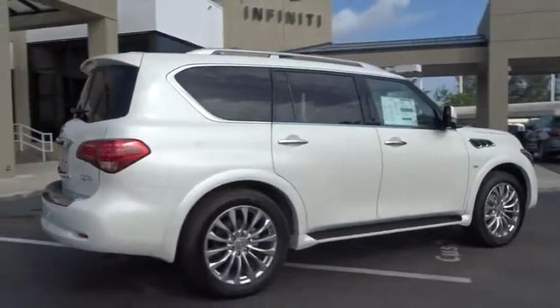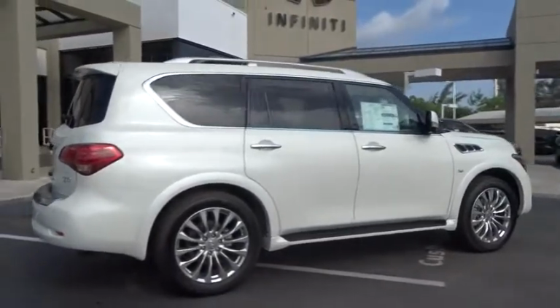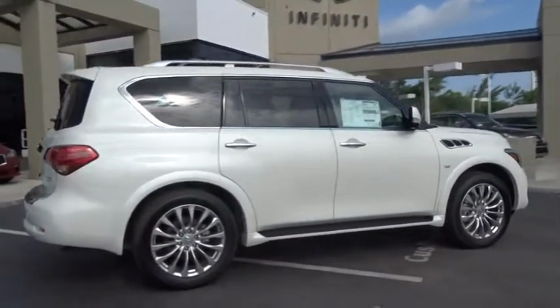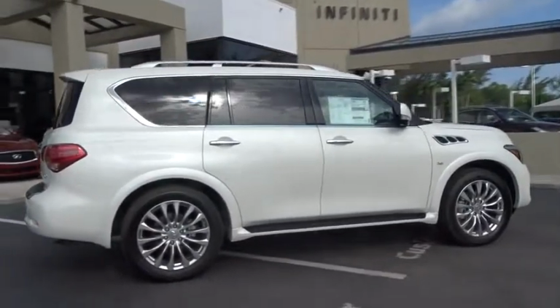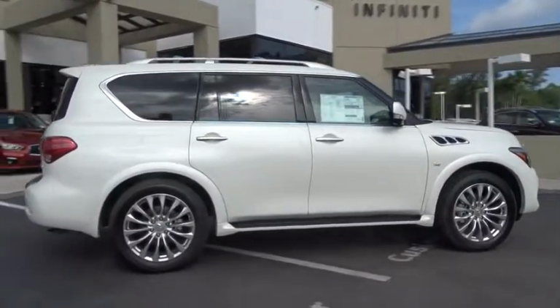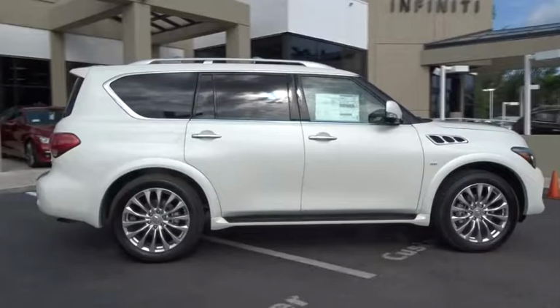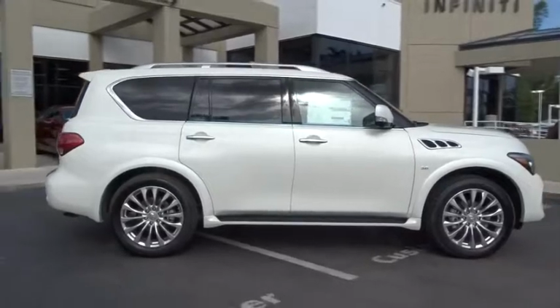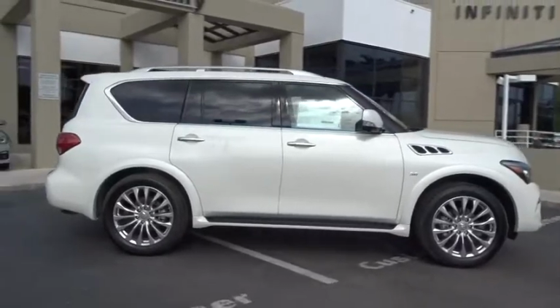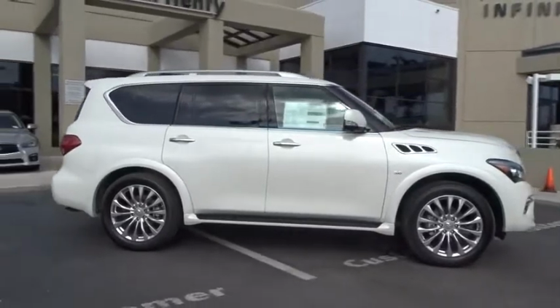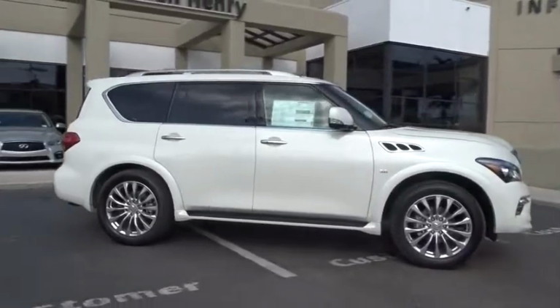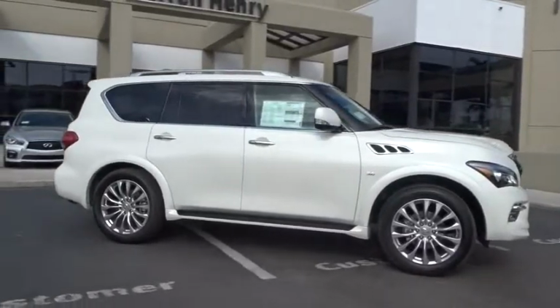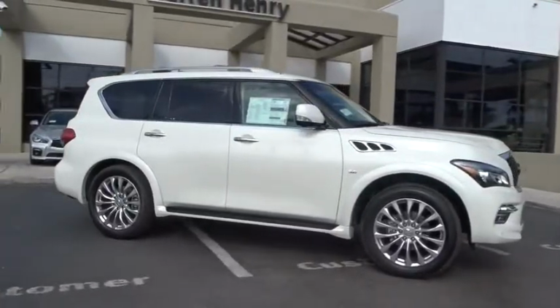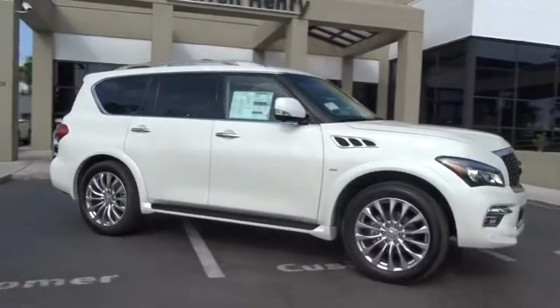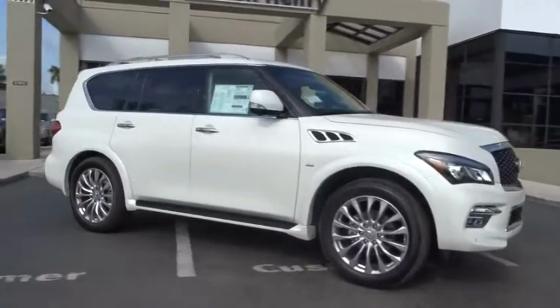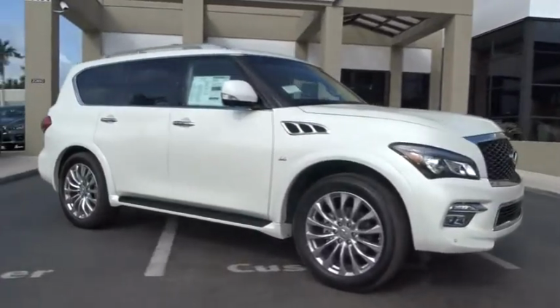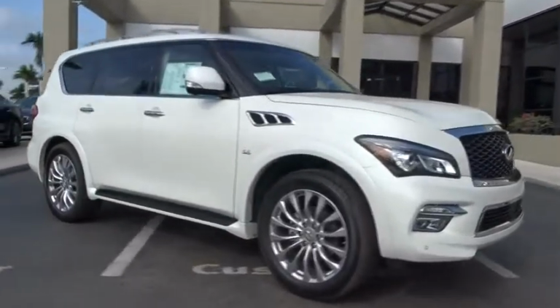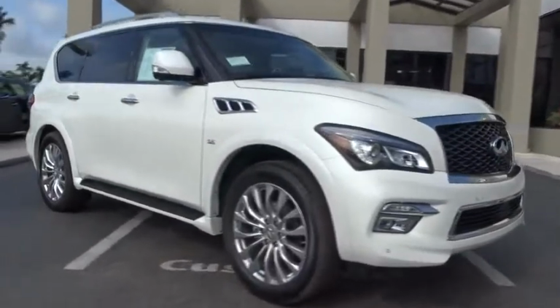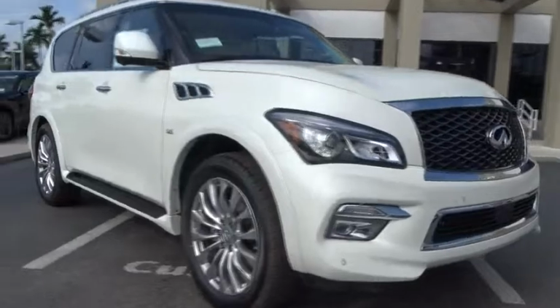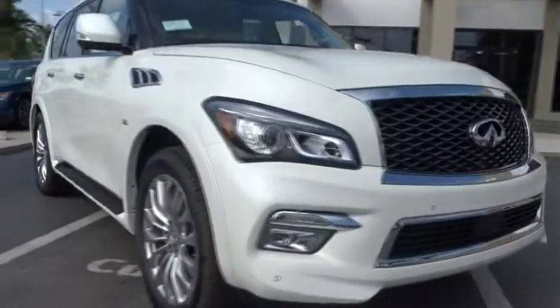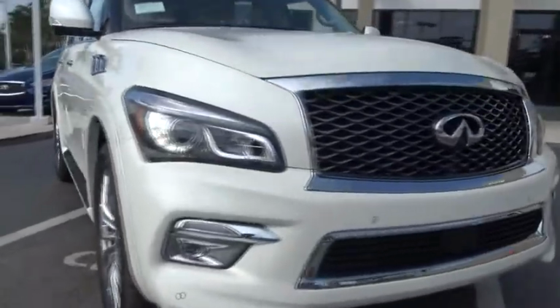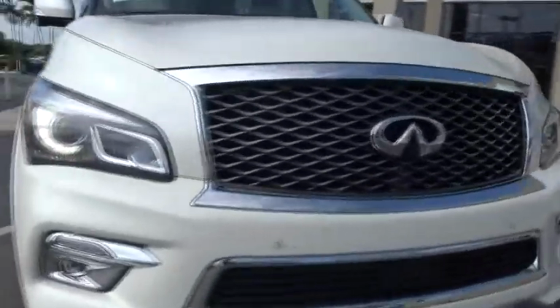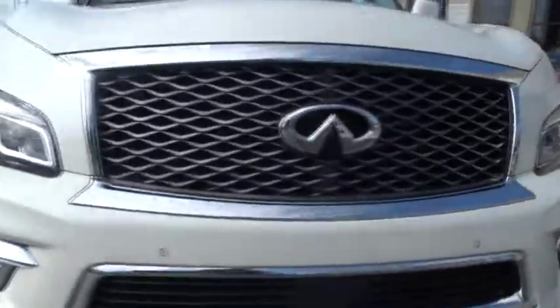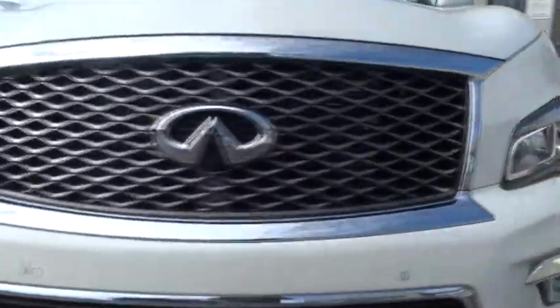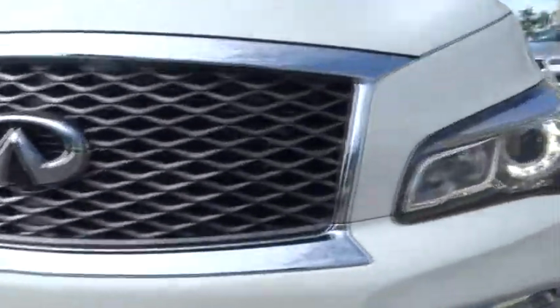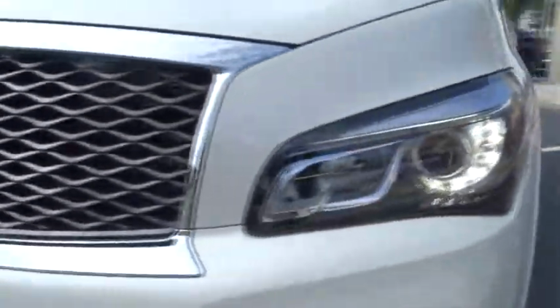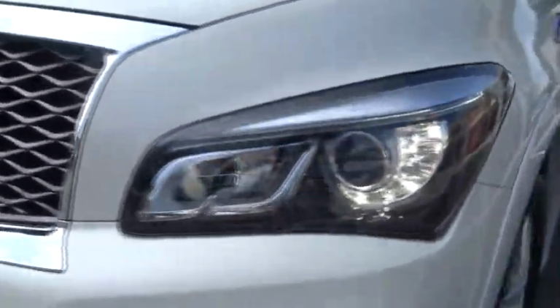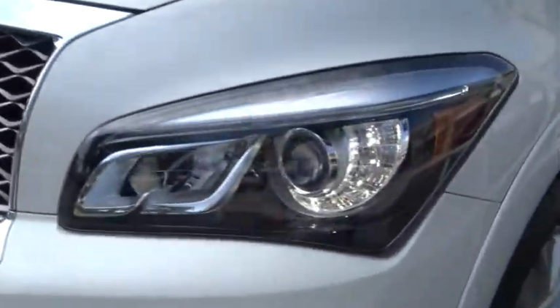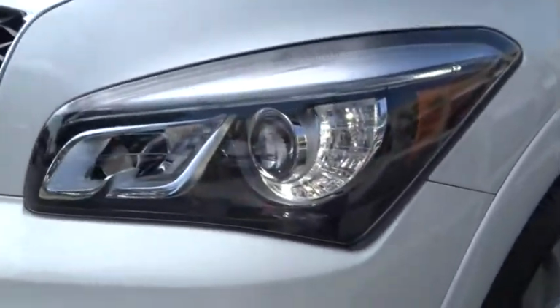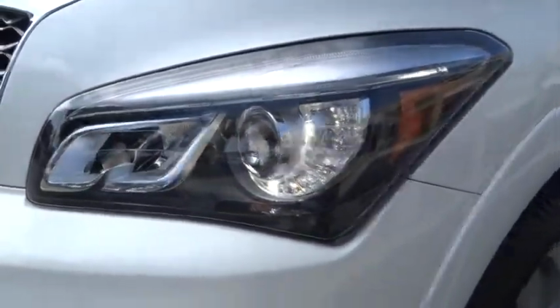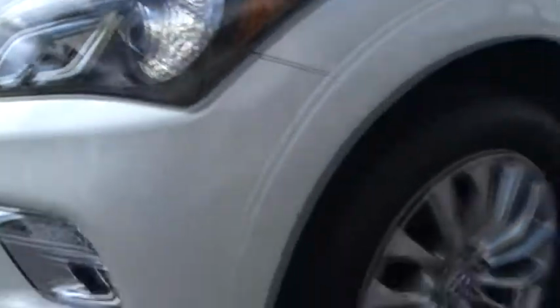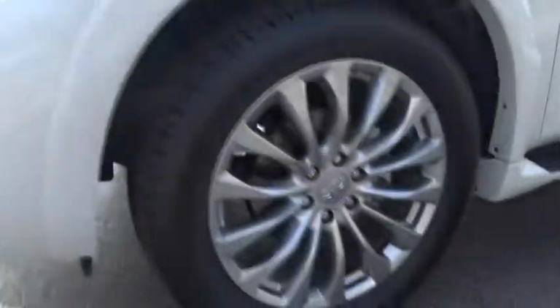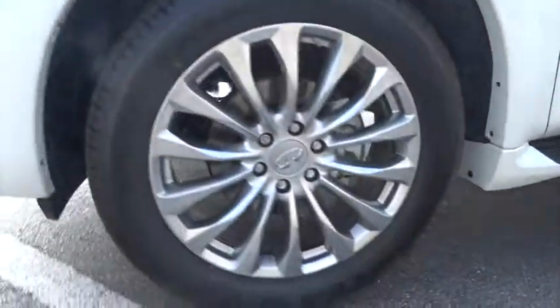Power passenger seat, navigation system, traction control, Bose sound system, dual airbags, leather-wrapped steering wheel, power steering, air conditioning front, four-wheel disc brakes, heated steering wheel, fog light, CD player.